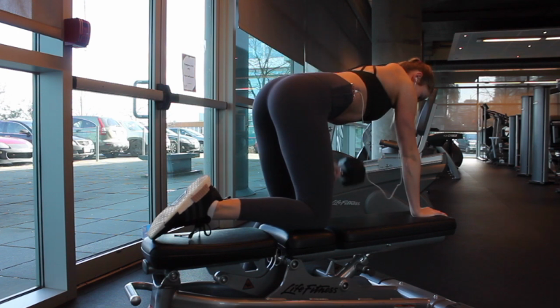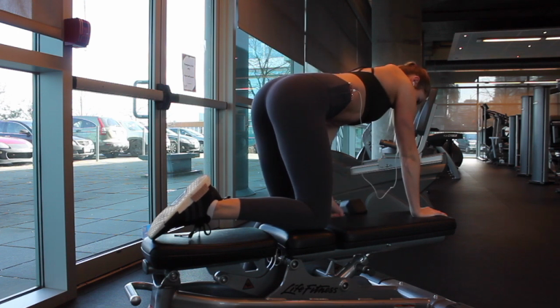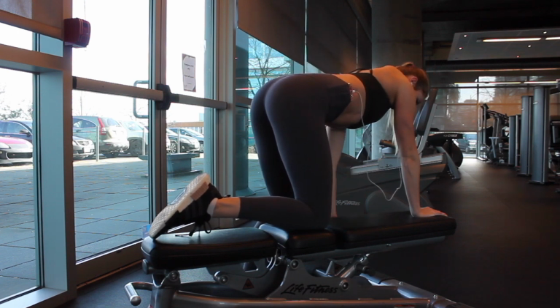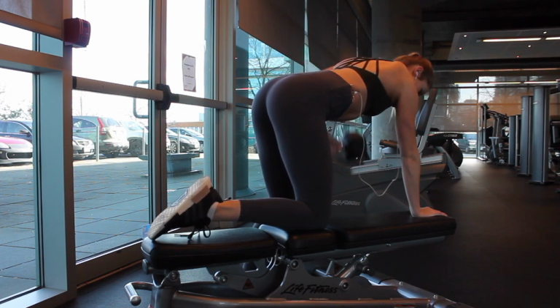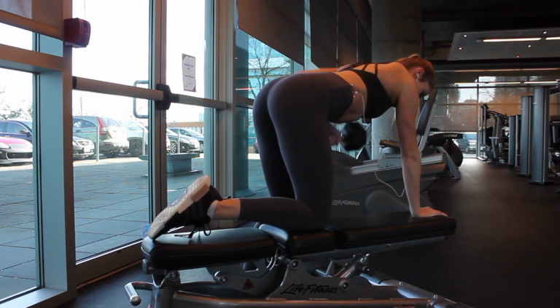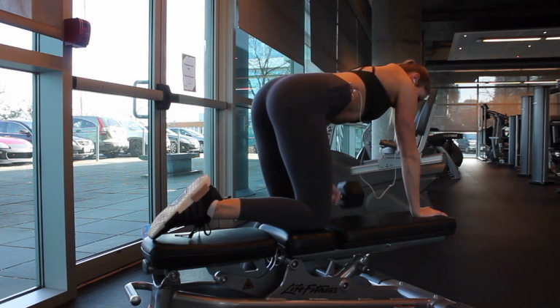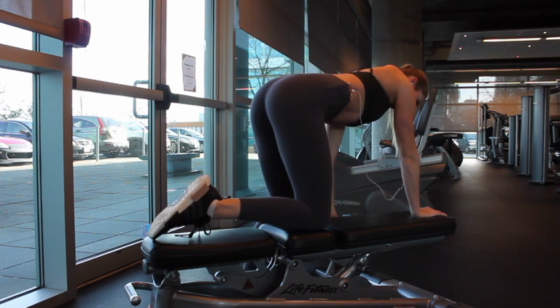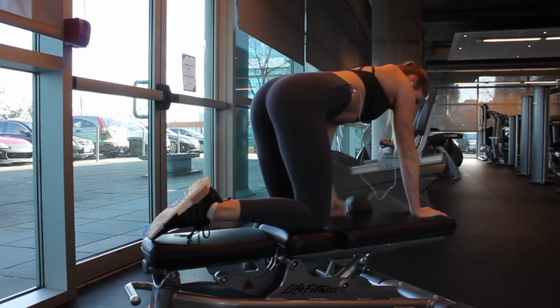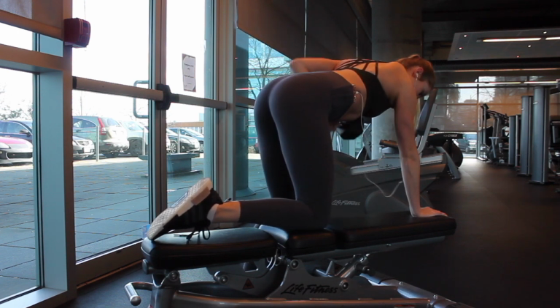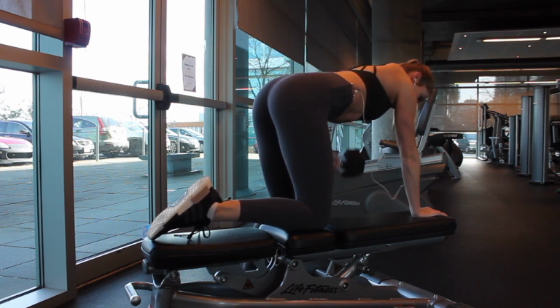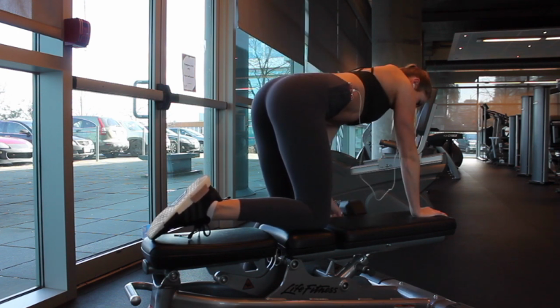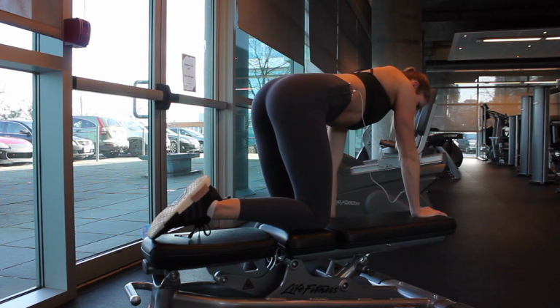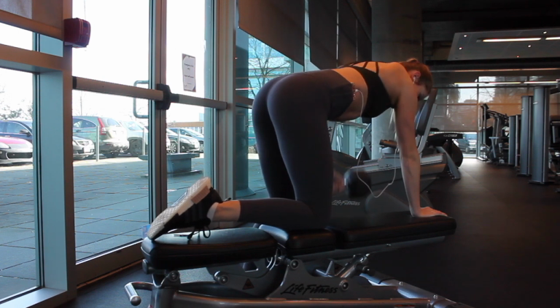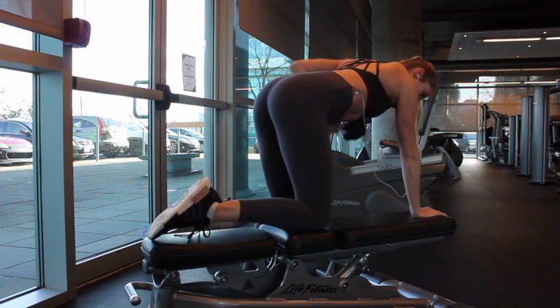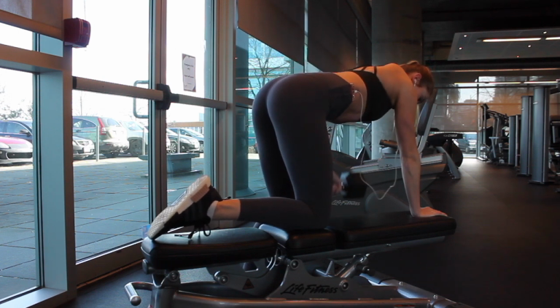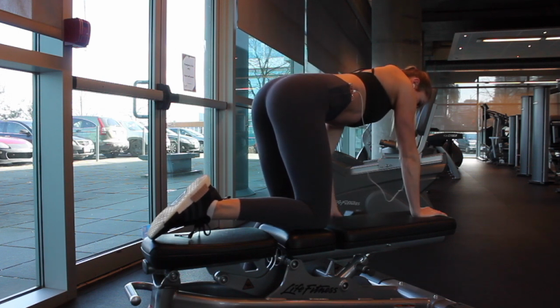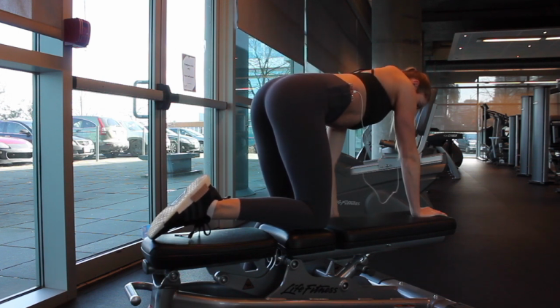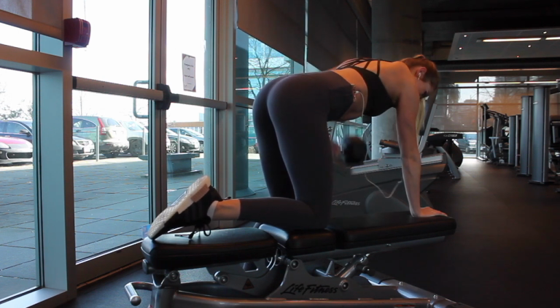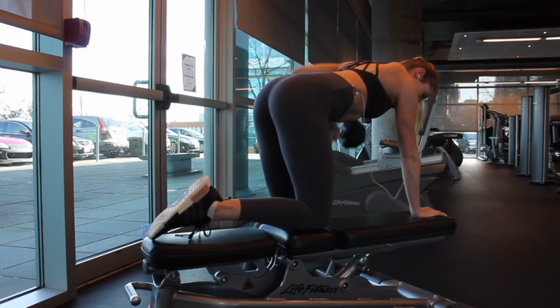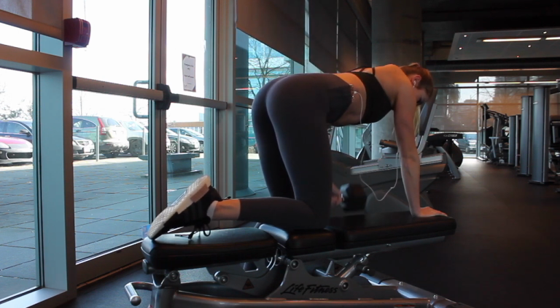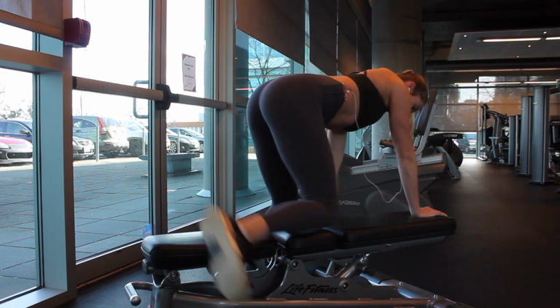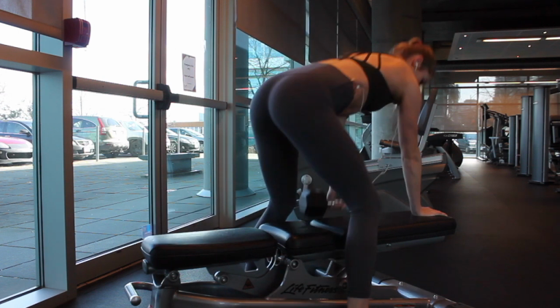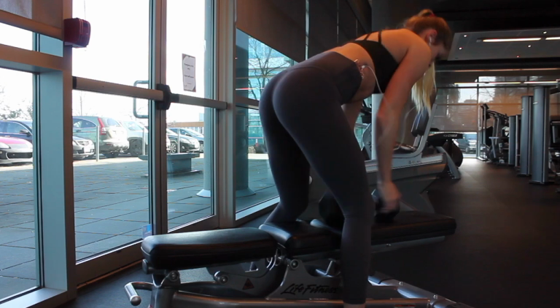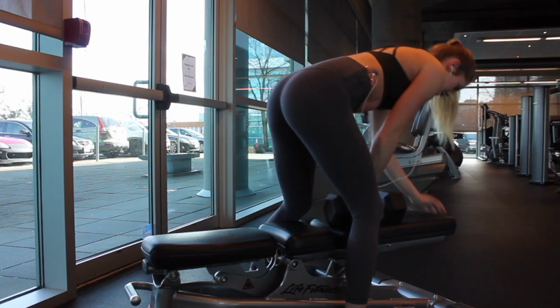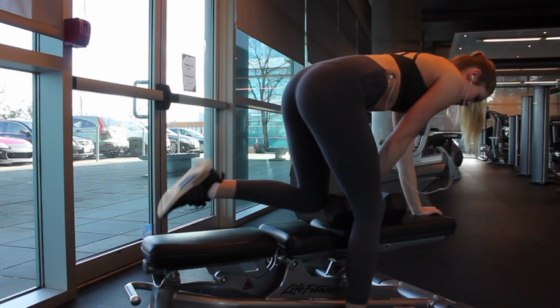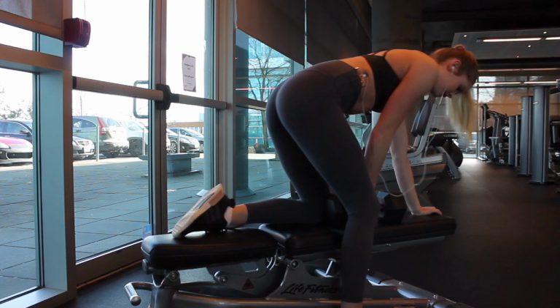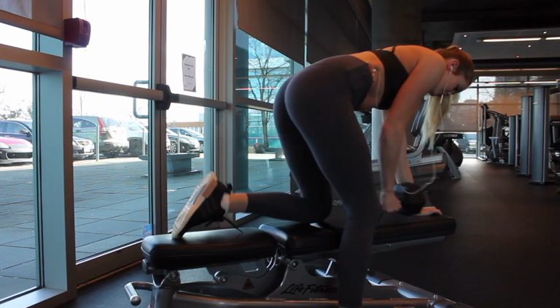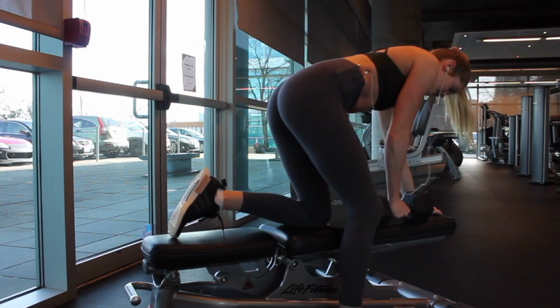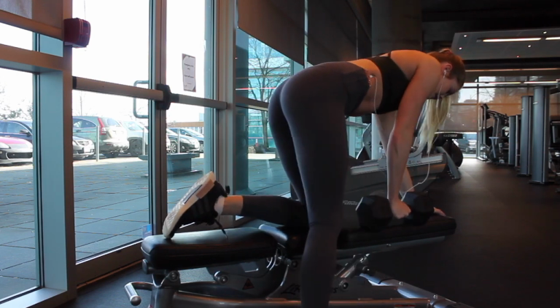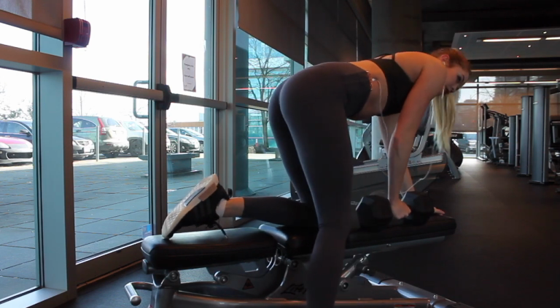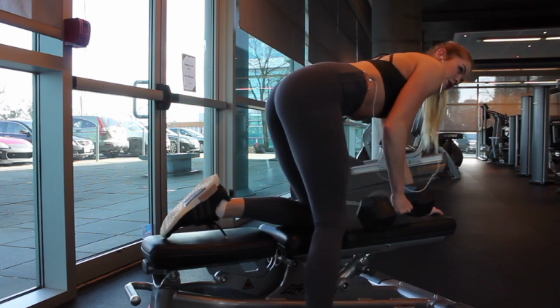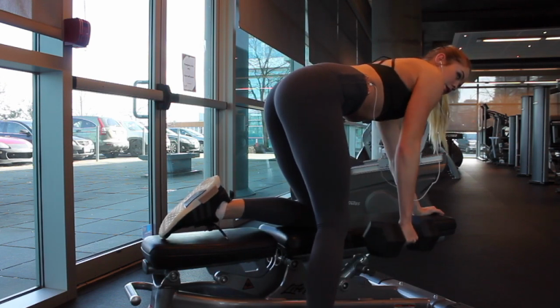Once you're finished the first time, we're going to move right on to a superset of one-arm dumbbell rows. A superset is when you do two exercises back-to-back with no rest in between. After you finish both exercises, you can take a one to two minute rest and then redo the whole superset.